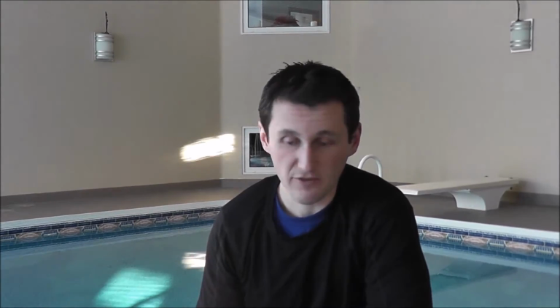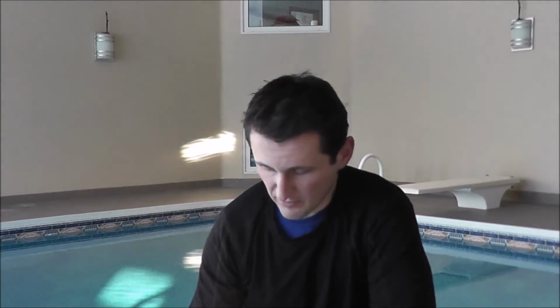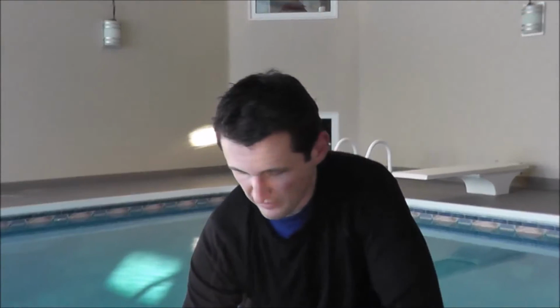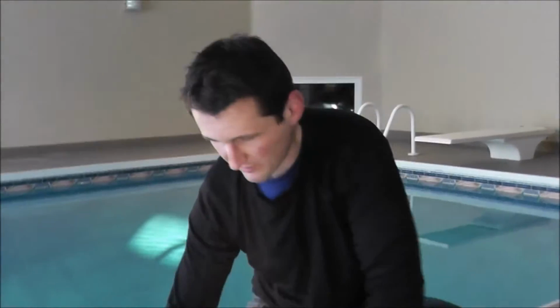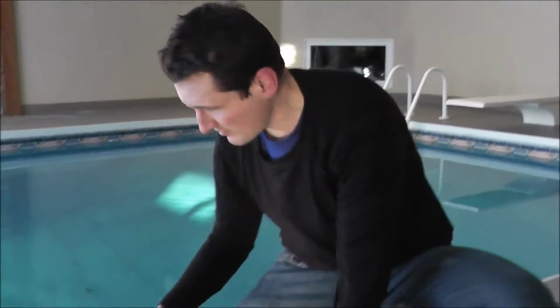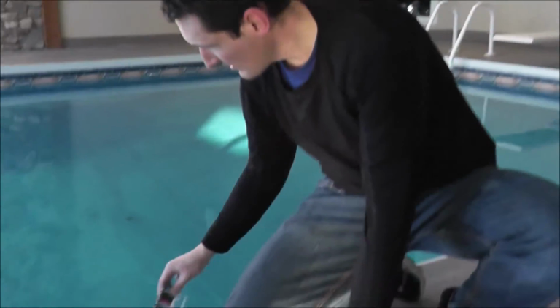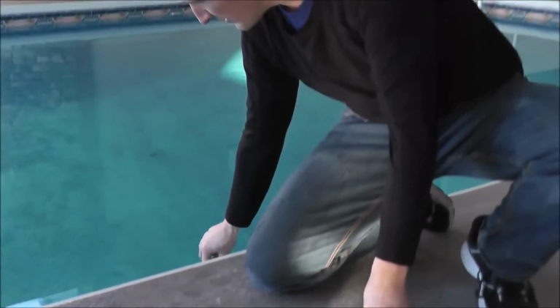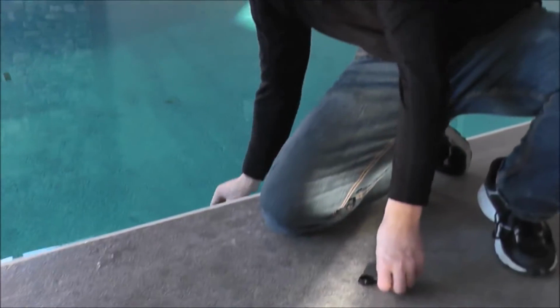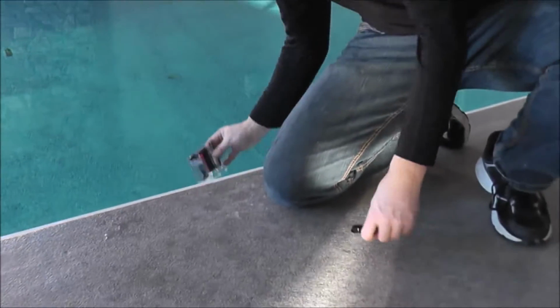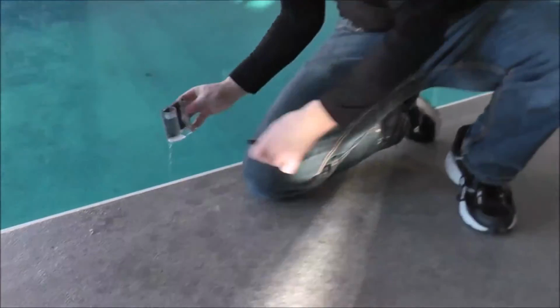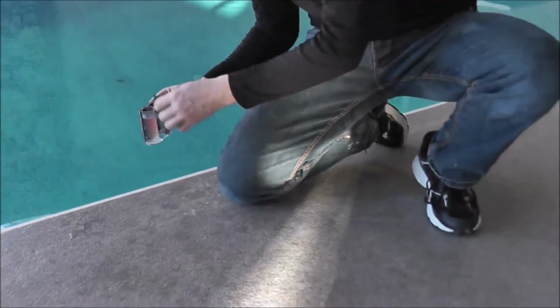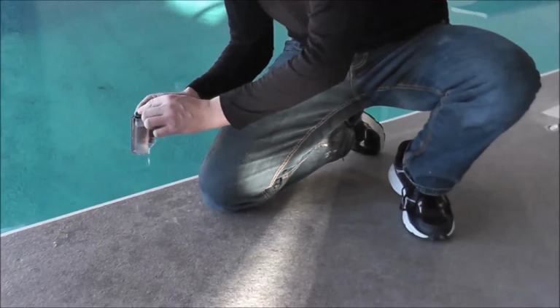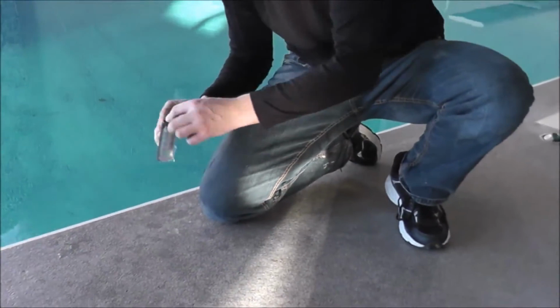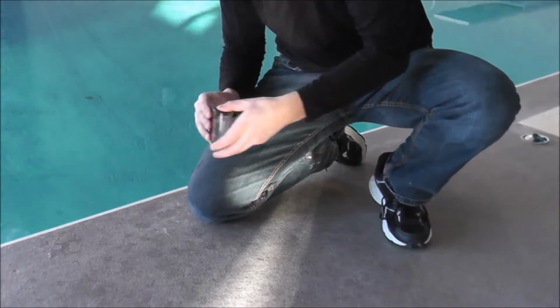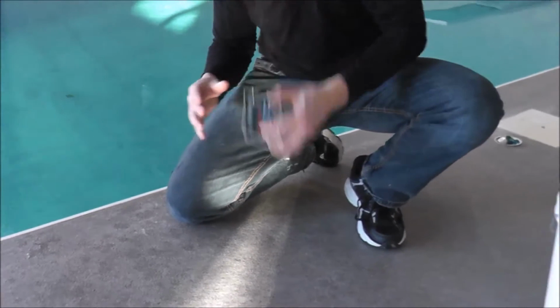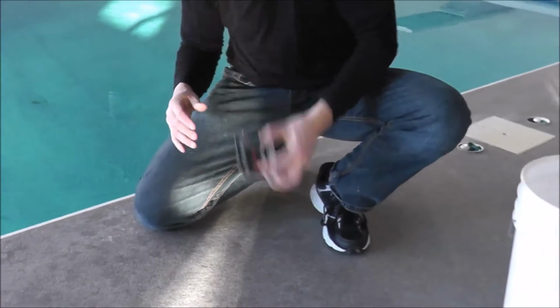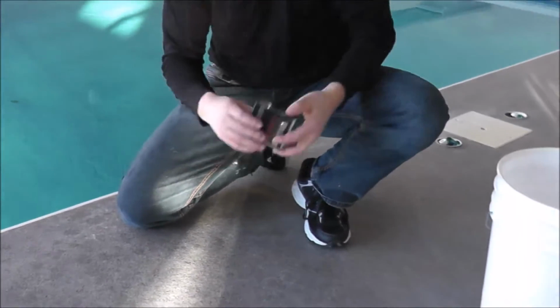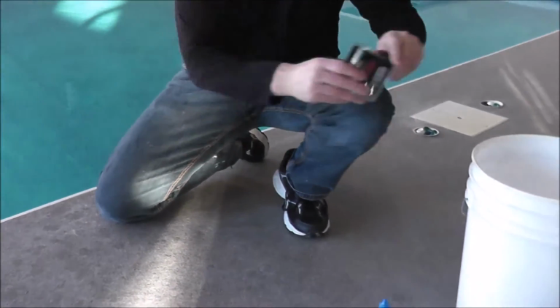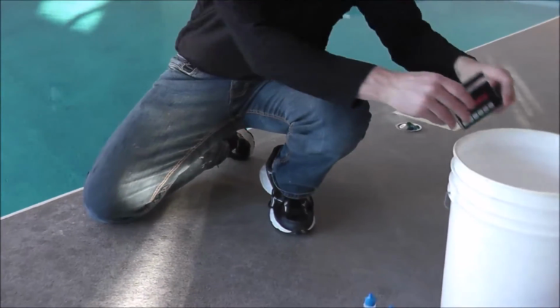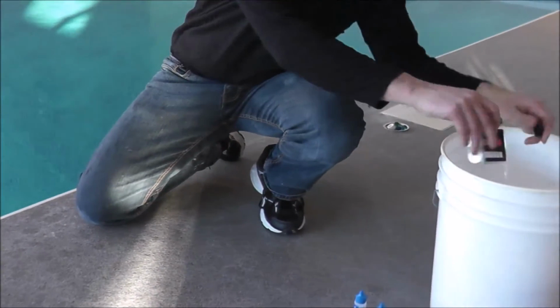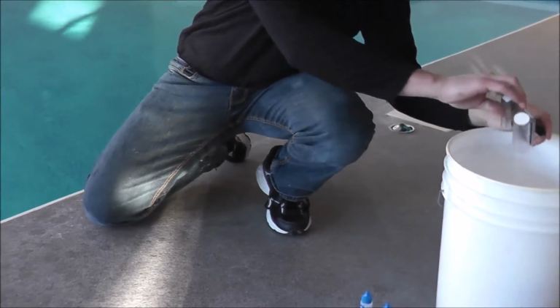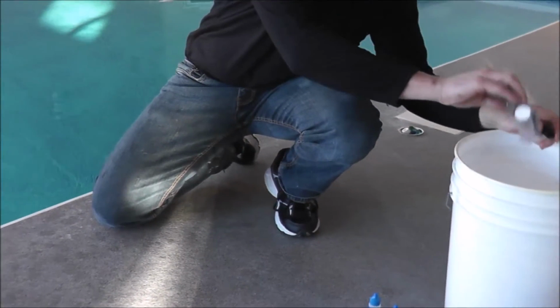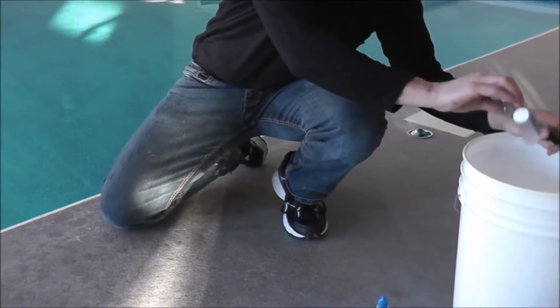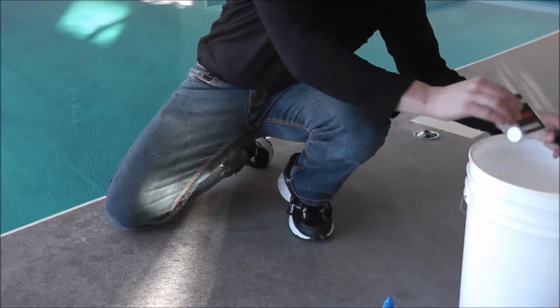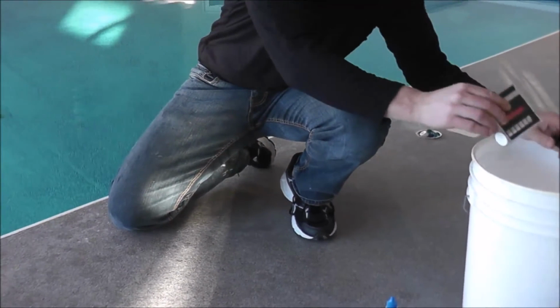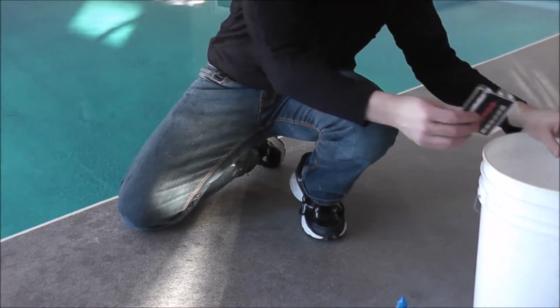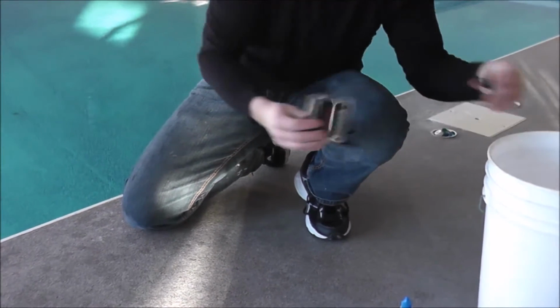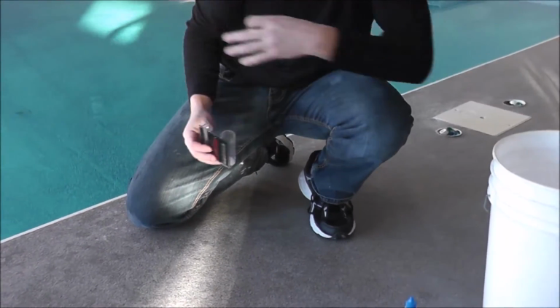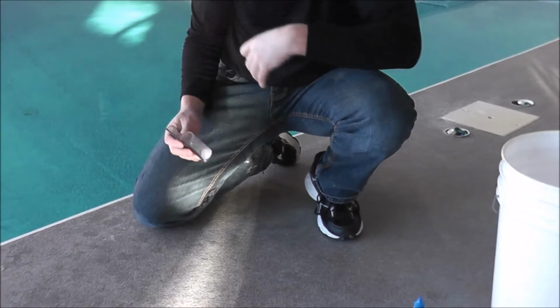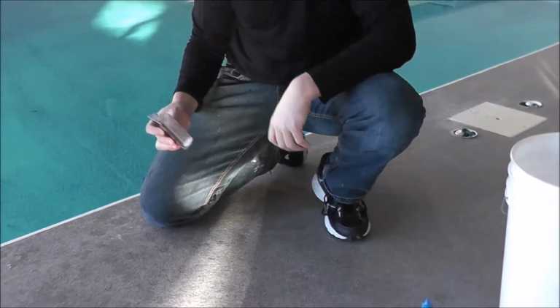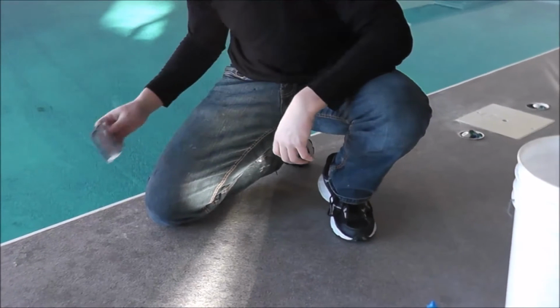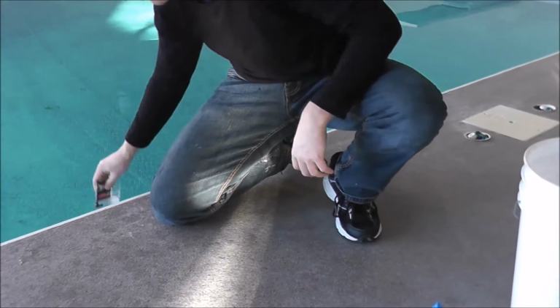The first thing we do when we test is make sure the tester is clean. Take some water, shake it up, and always dump it outside the pool — you don't want to get any reagents inside the pool.